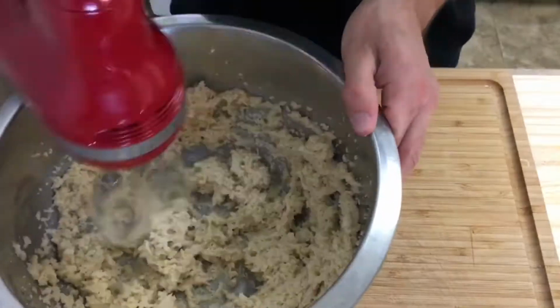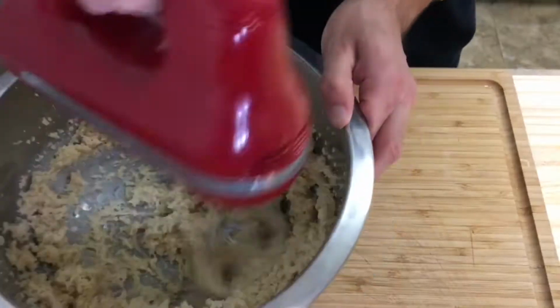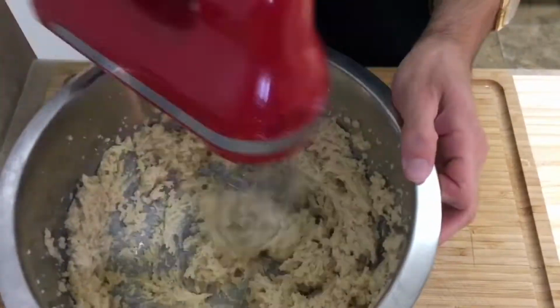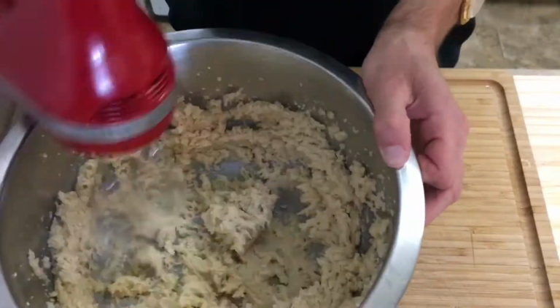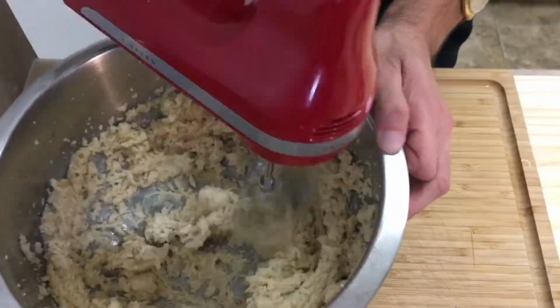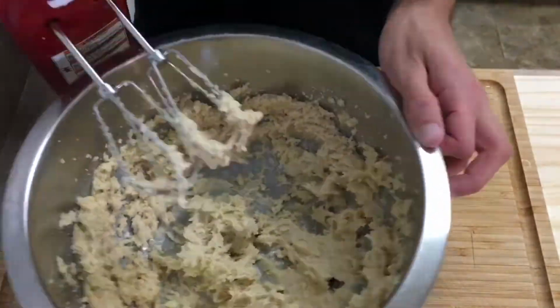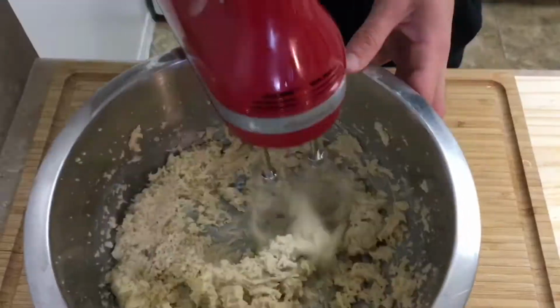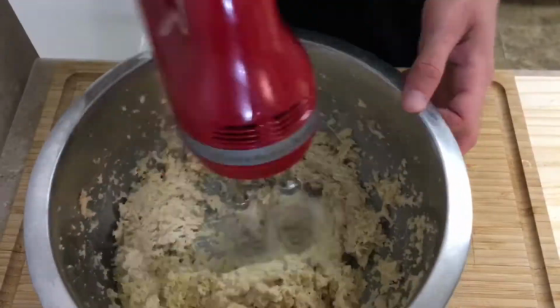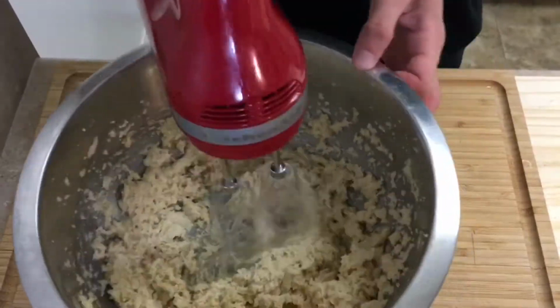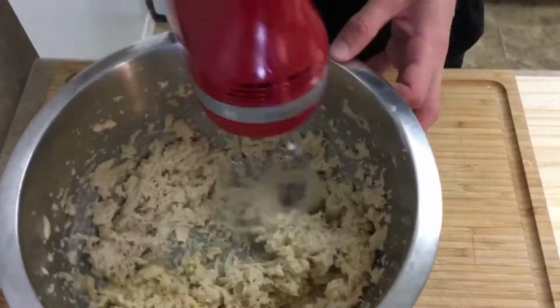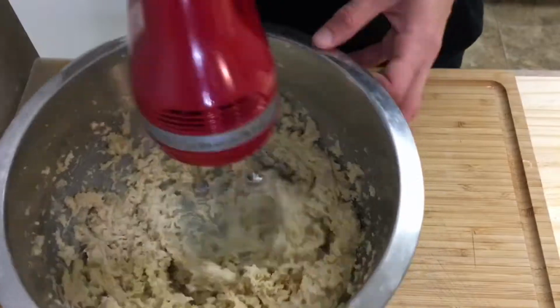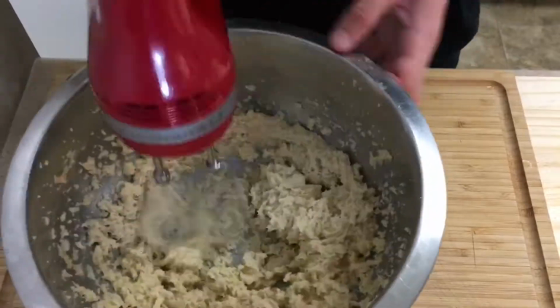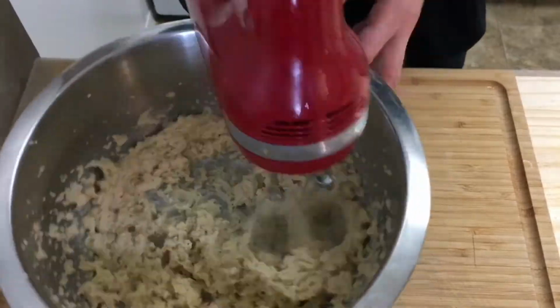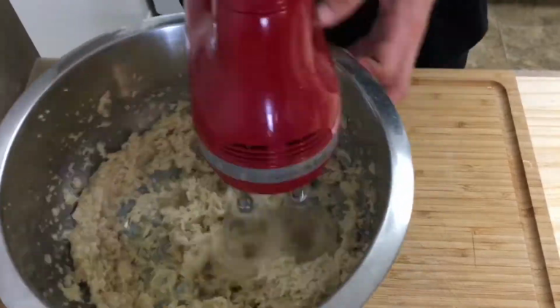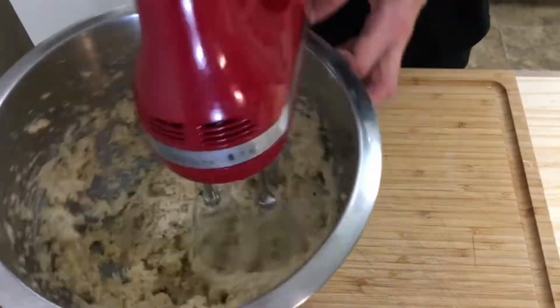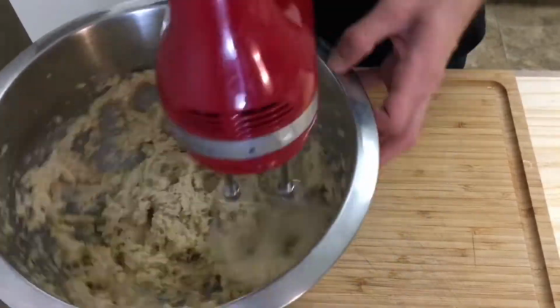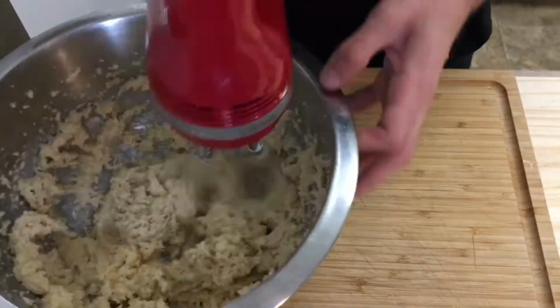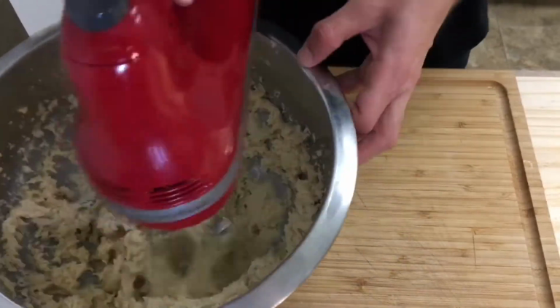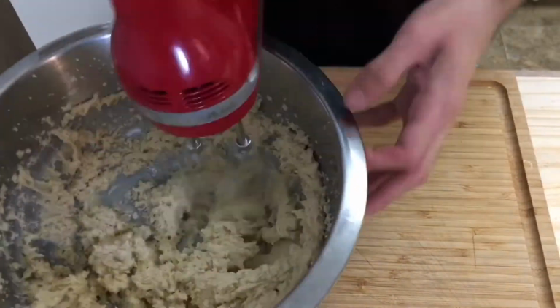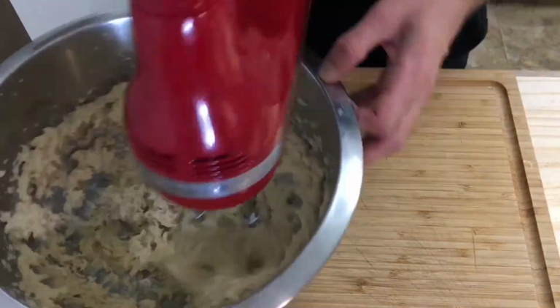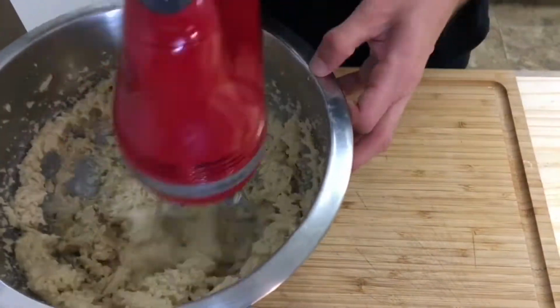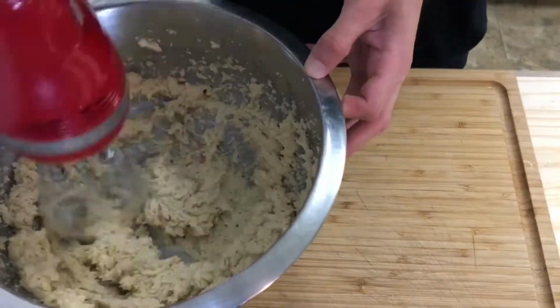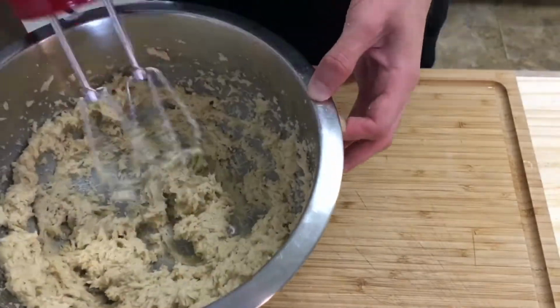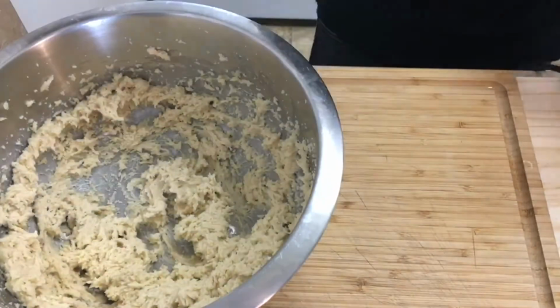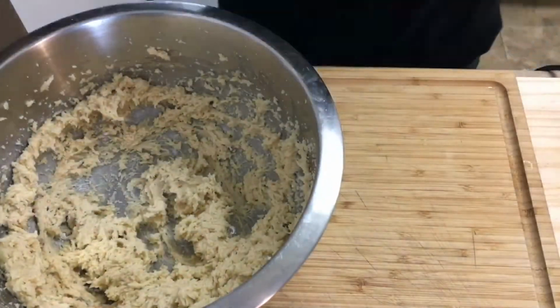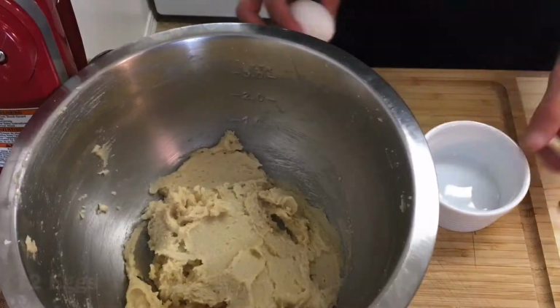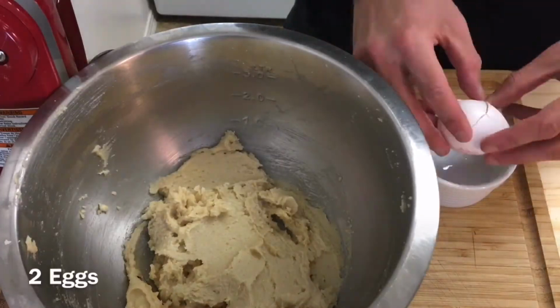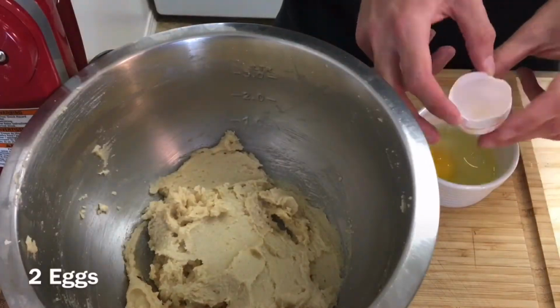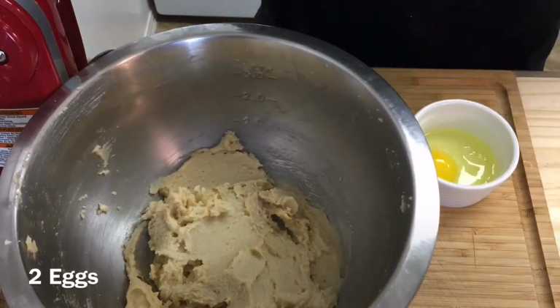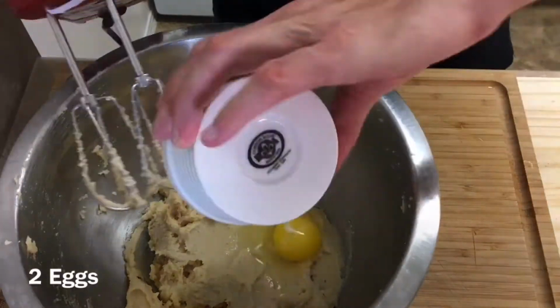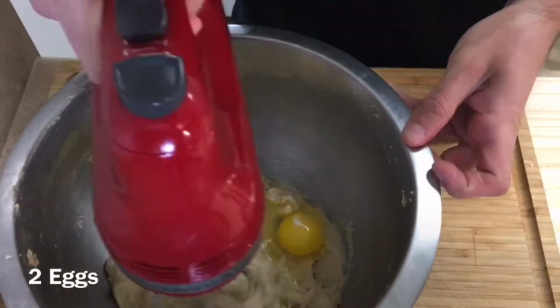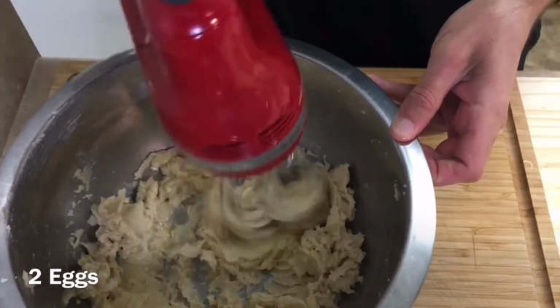Creaming the butter and sugar incorporates air into the mixture. This results in a cookie with a lighter texture that will not fall flat and spread out in the oven. Next, I'm going to be adding two eggs.